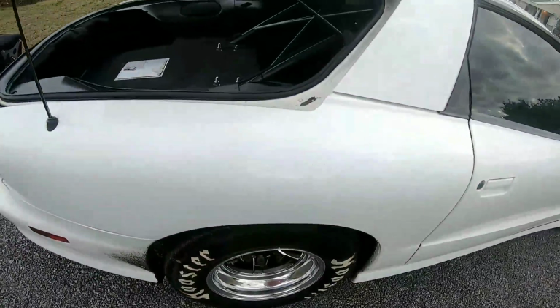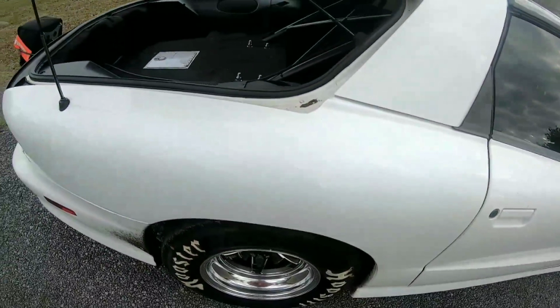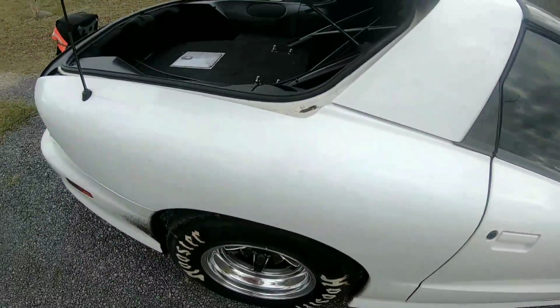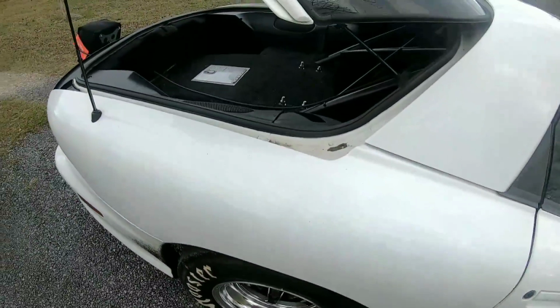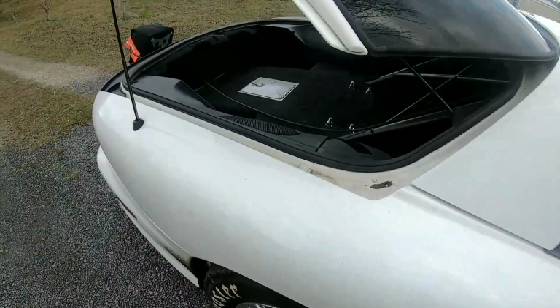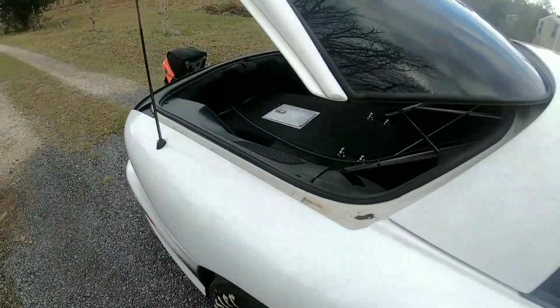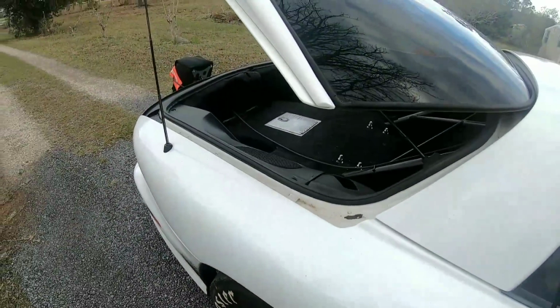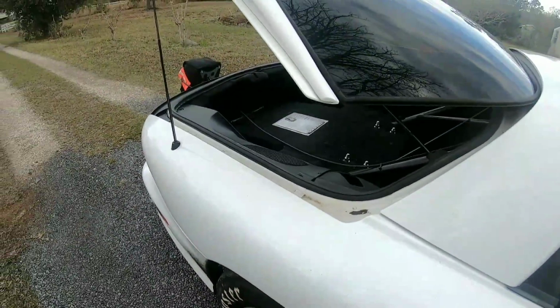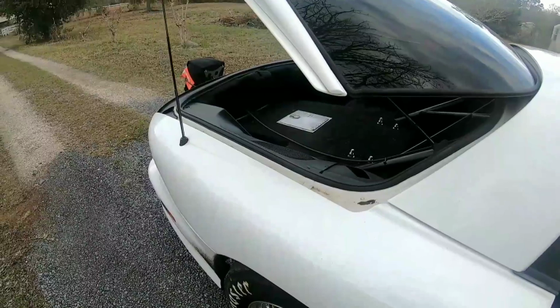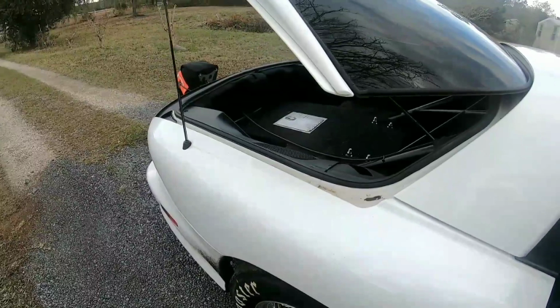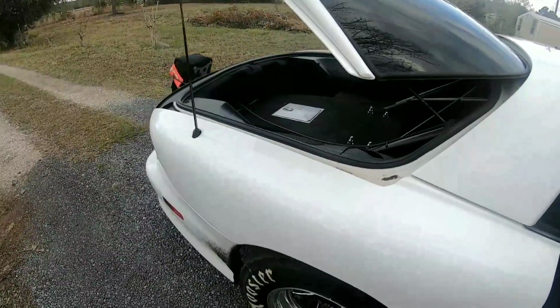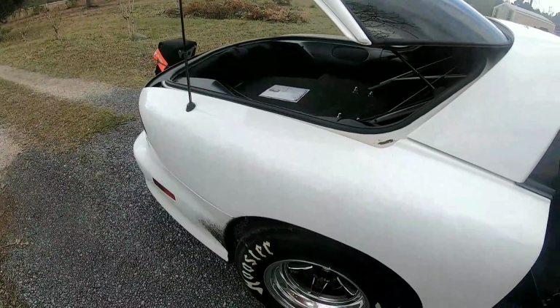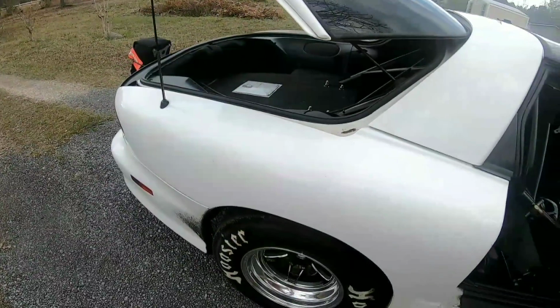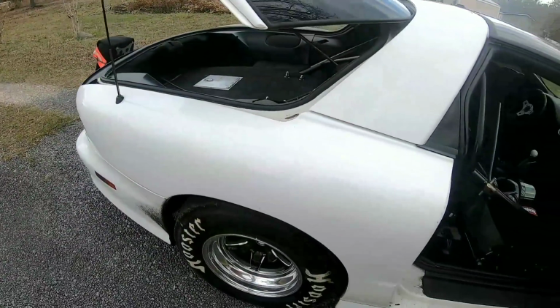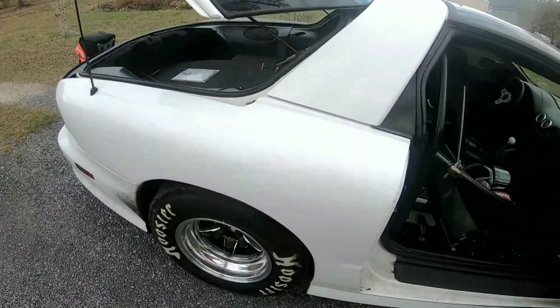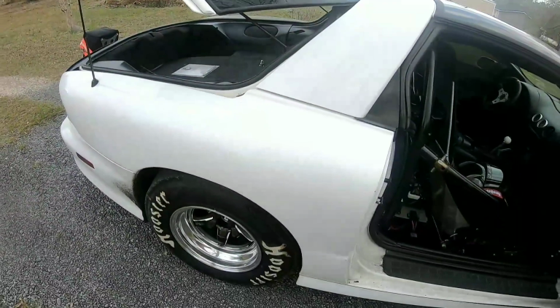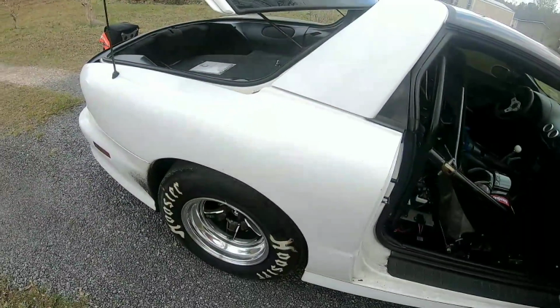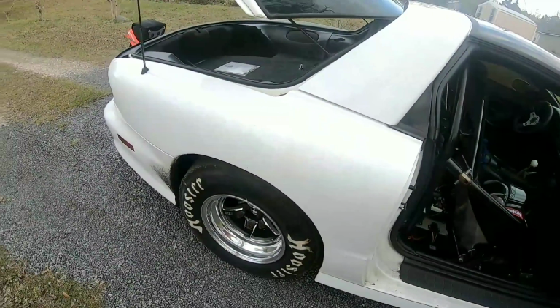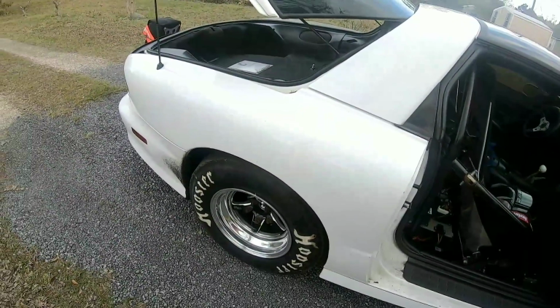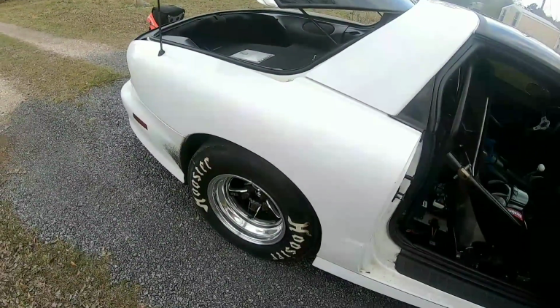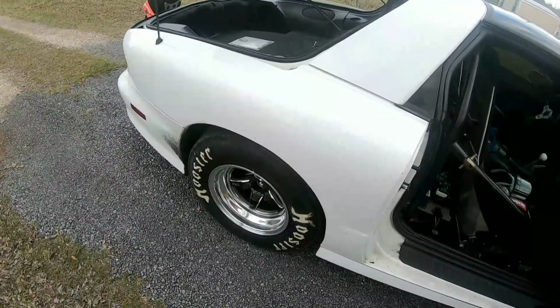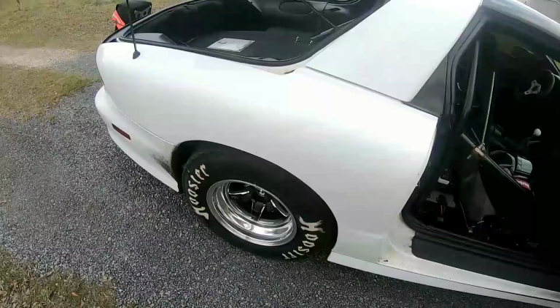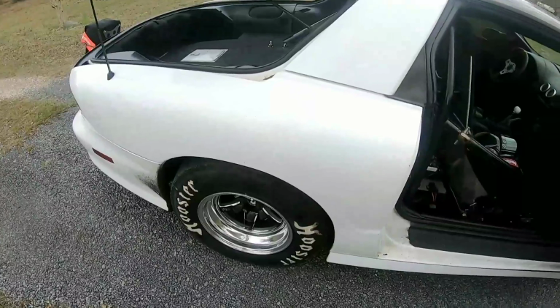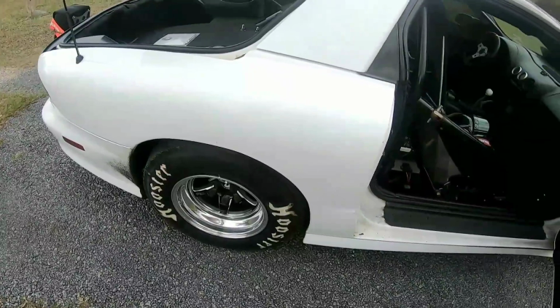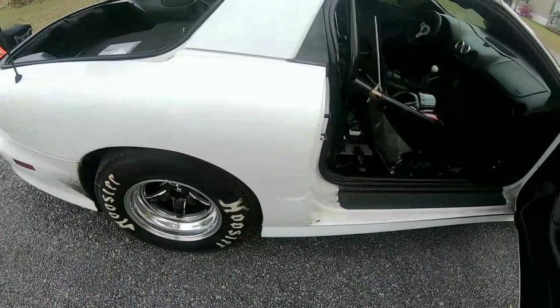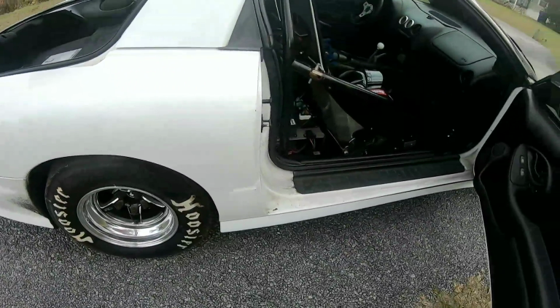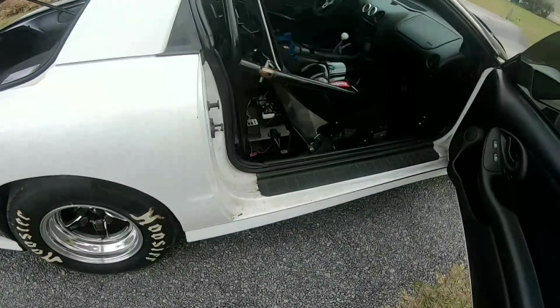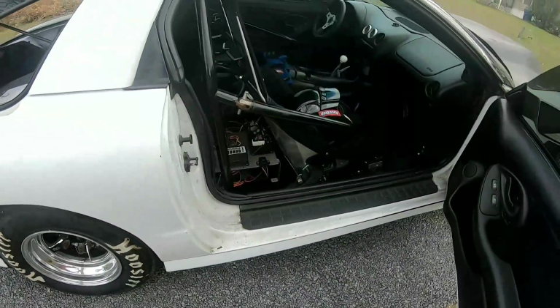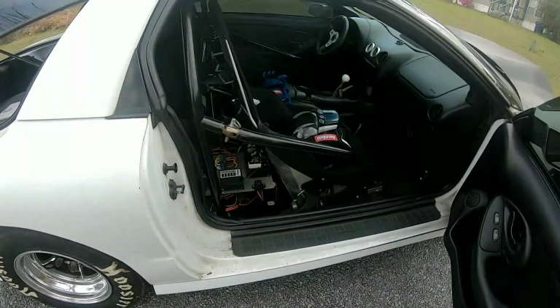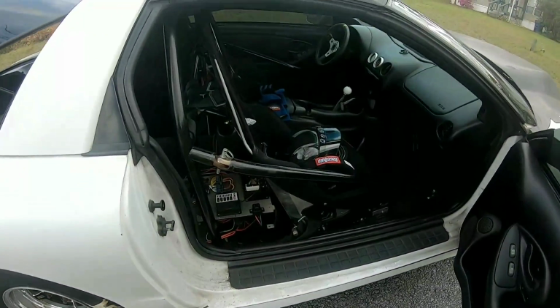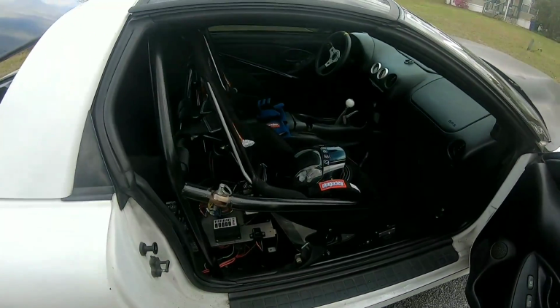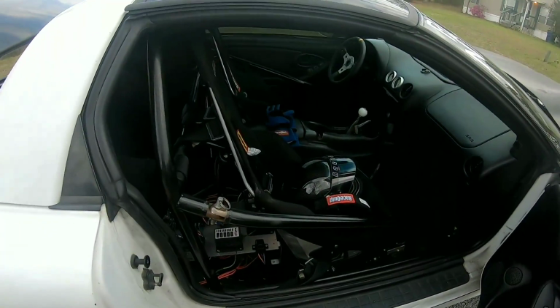It's got a Midwest Chassis short torque arm, Midwest Chassis lower control arms, panhard bar, weld-in anti-roll bar, and a Midwest Chassis 10-point roll cage.